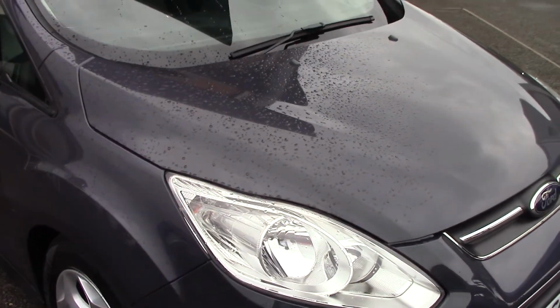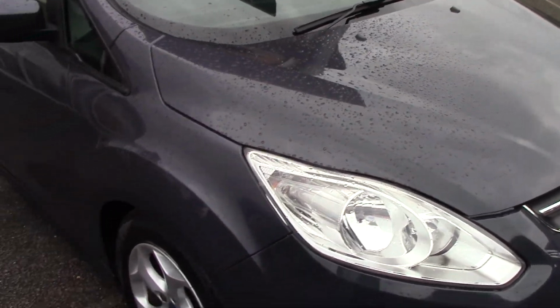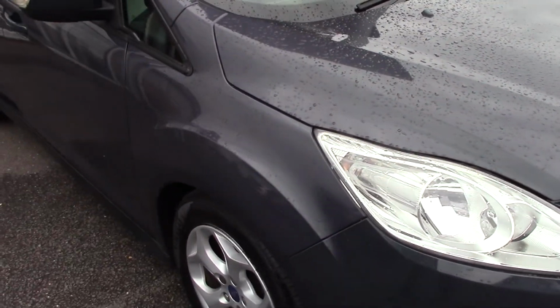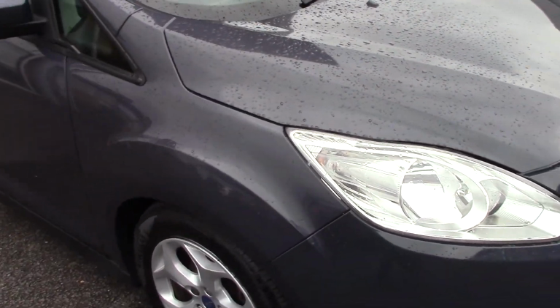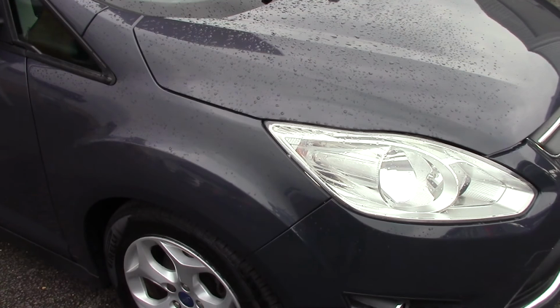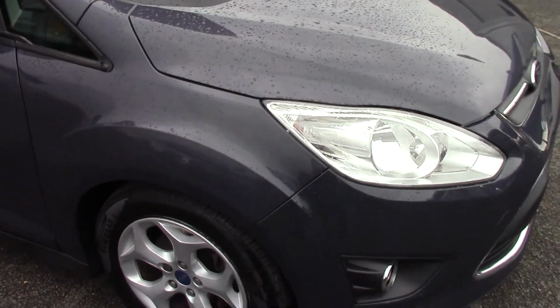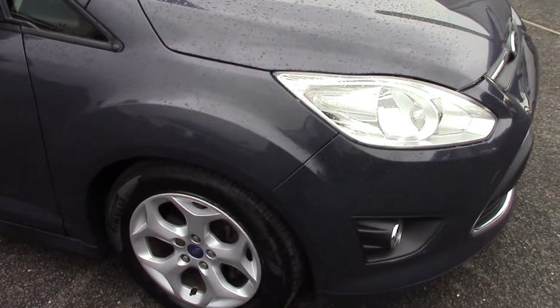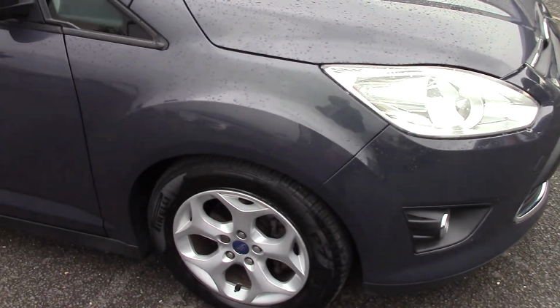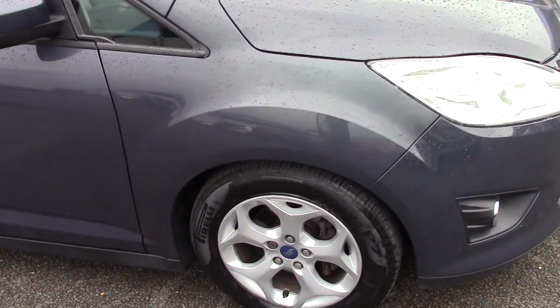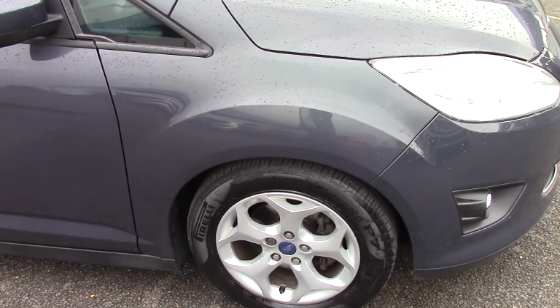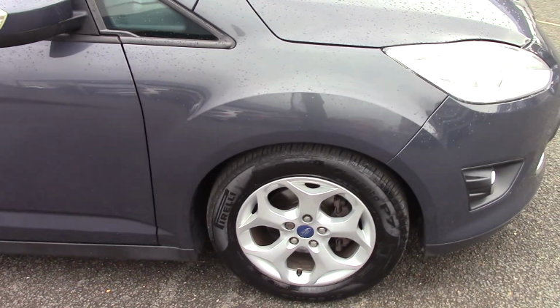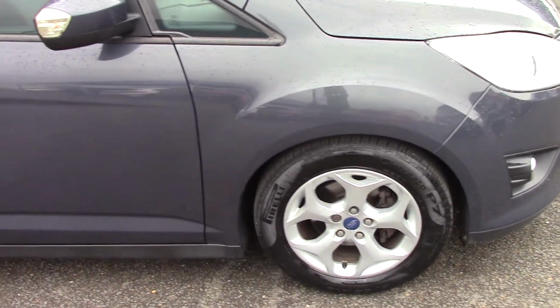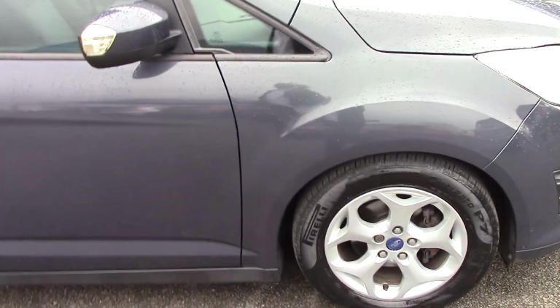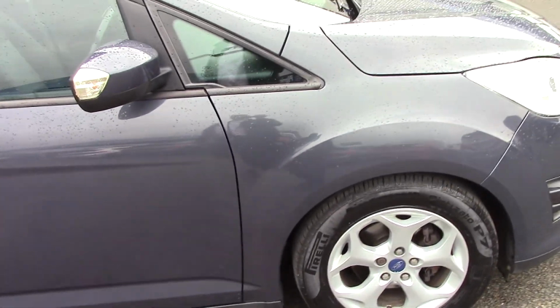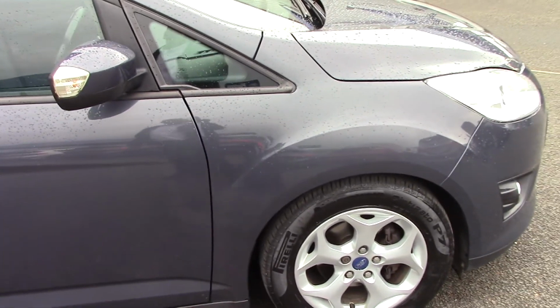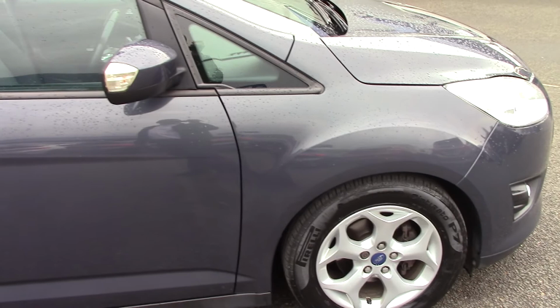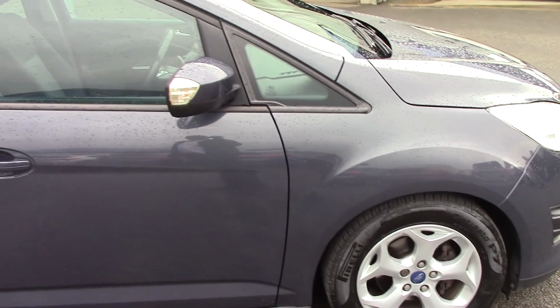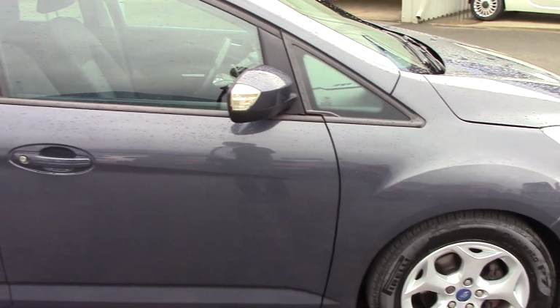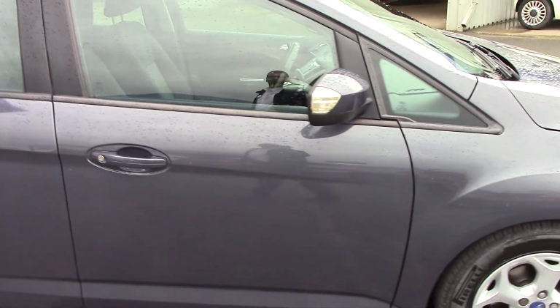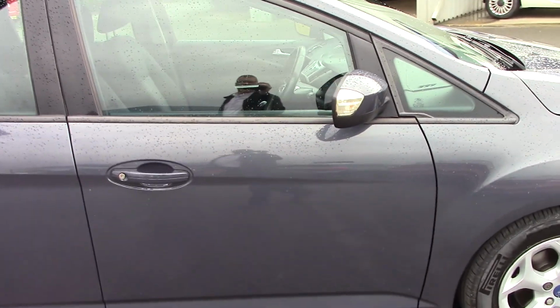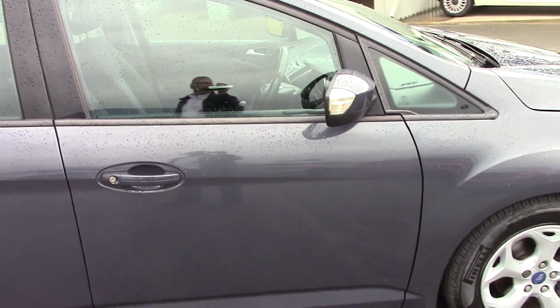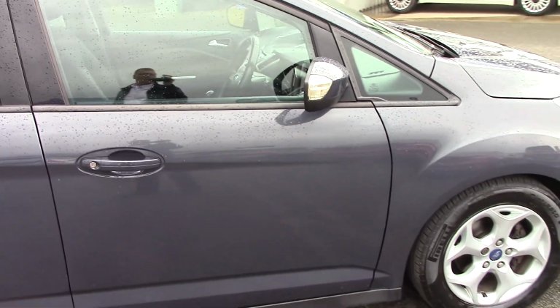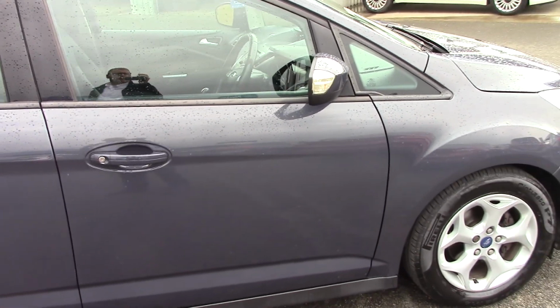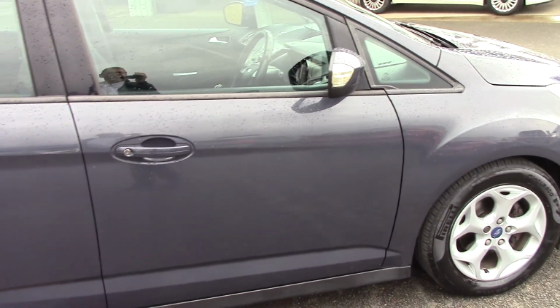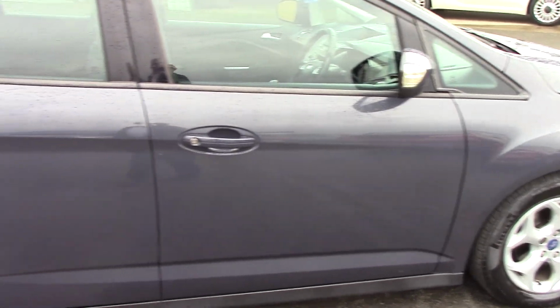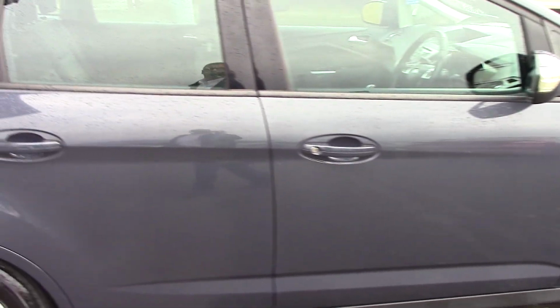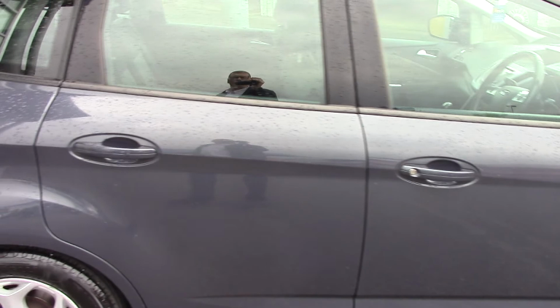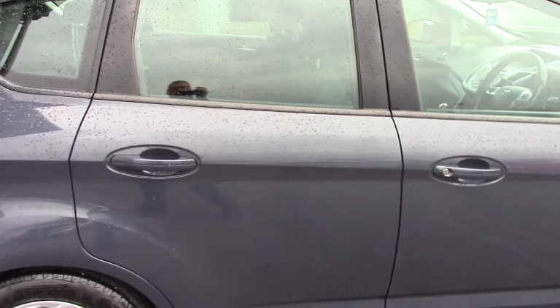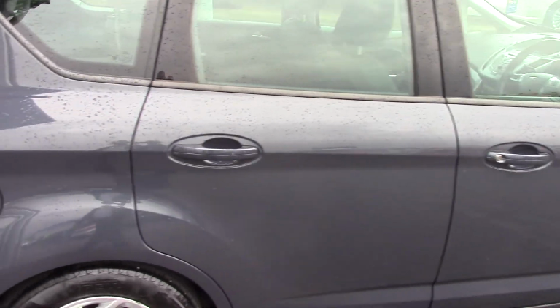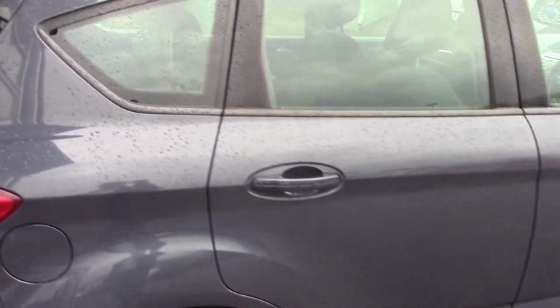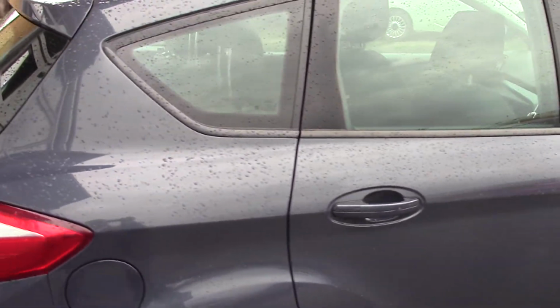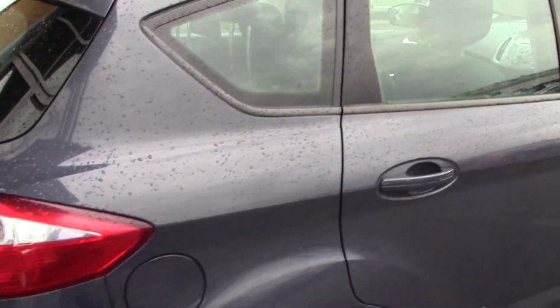It's done just about 70,000 miles, this one. As I say, it's got full service history with us. I'll just walk around the back to show you the interior of the car.